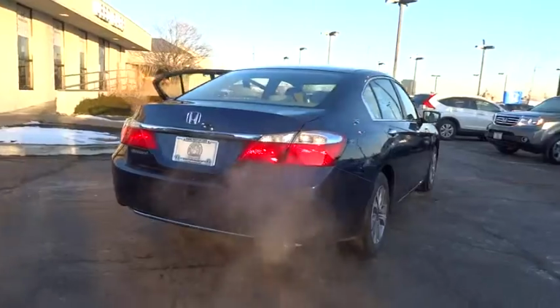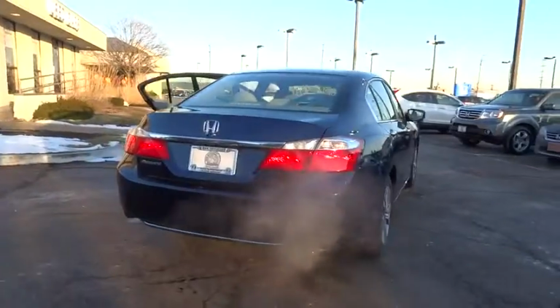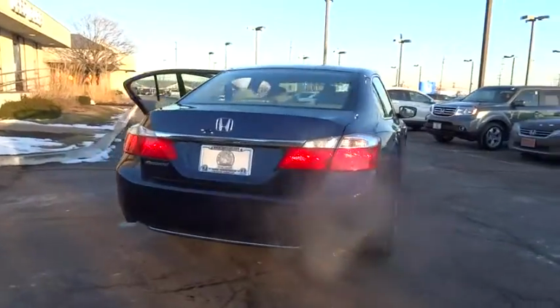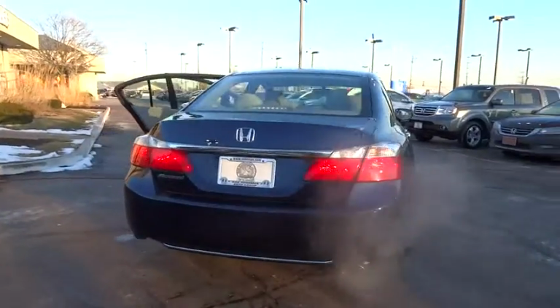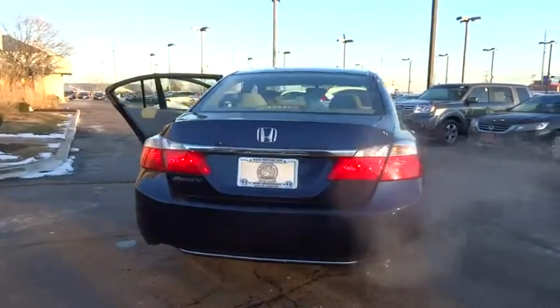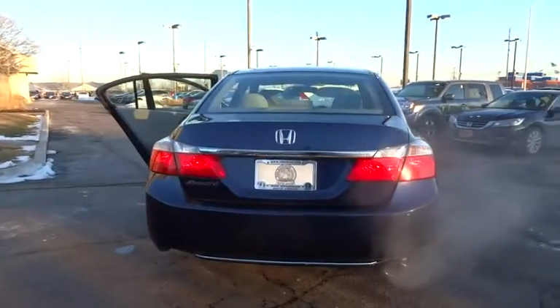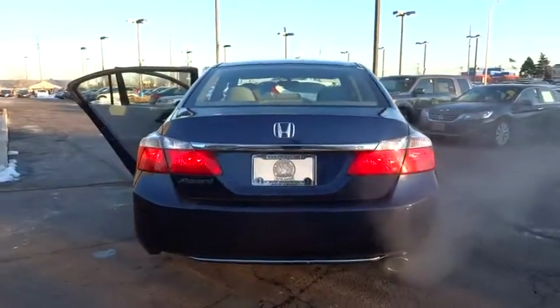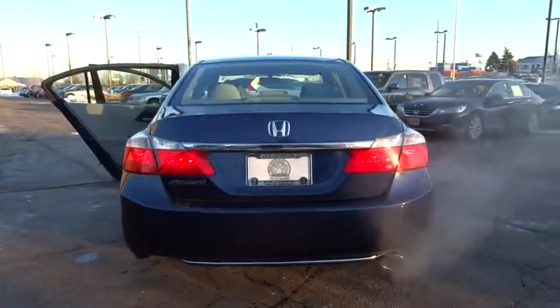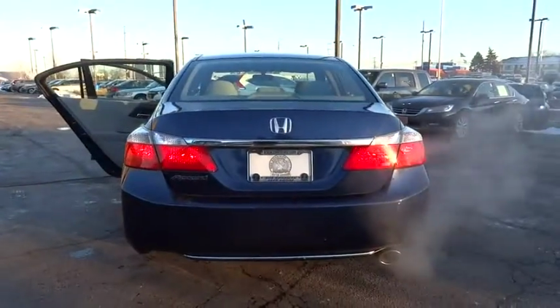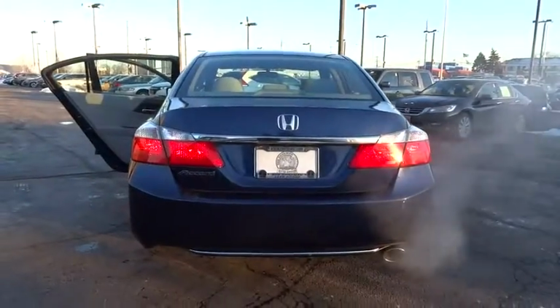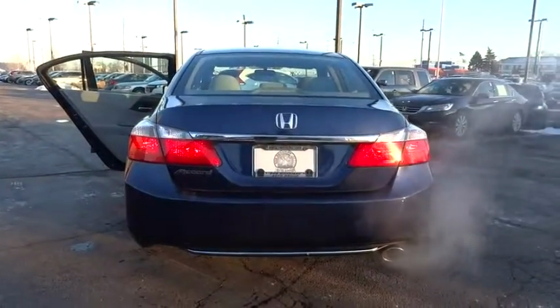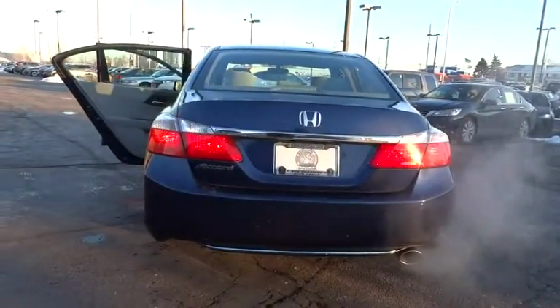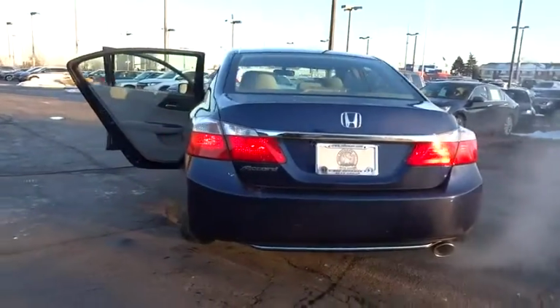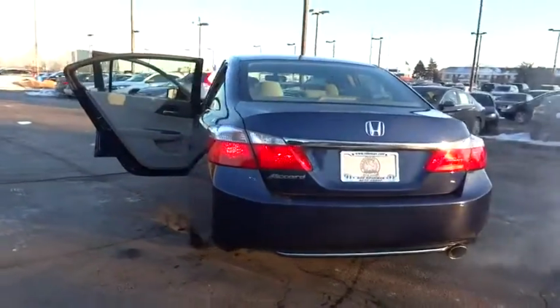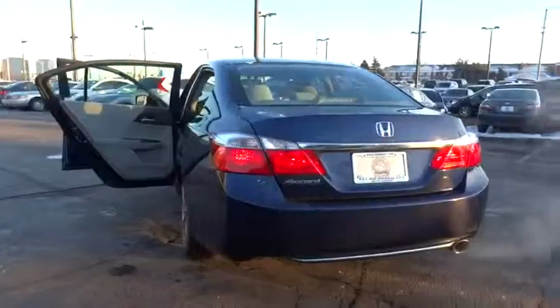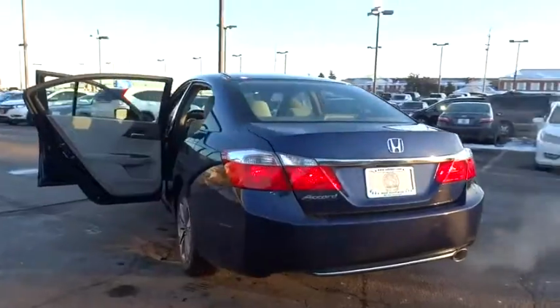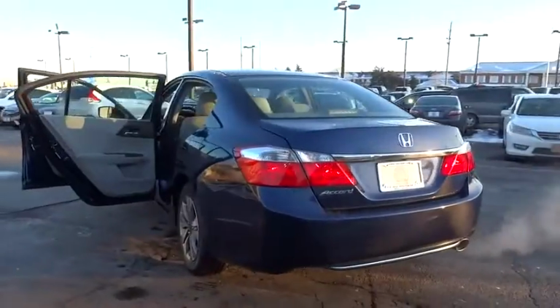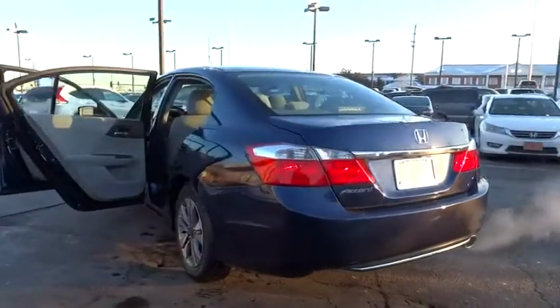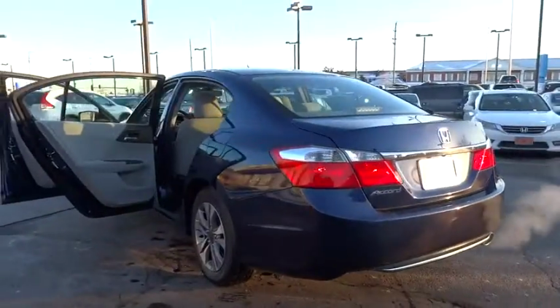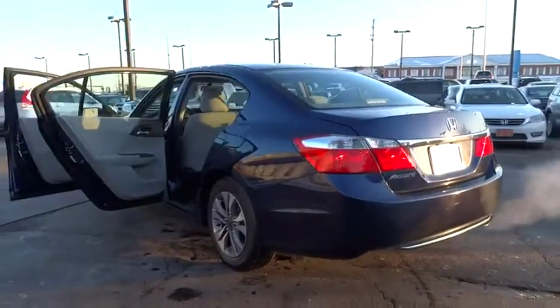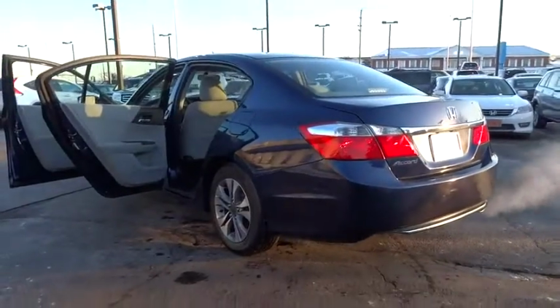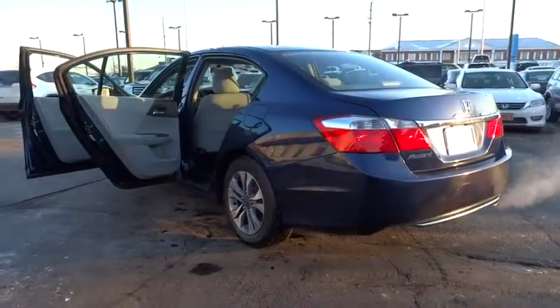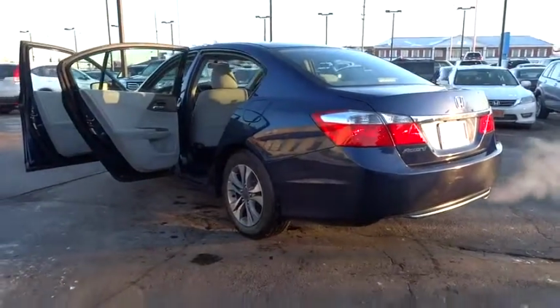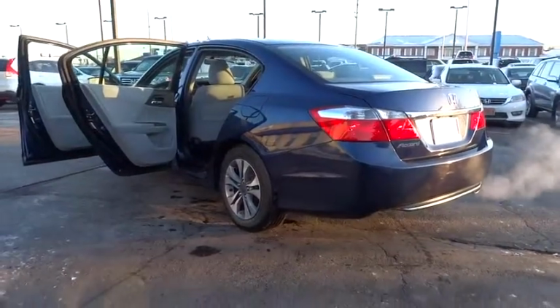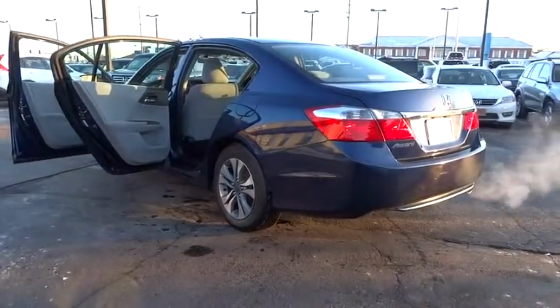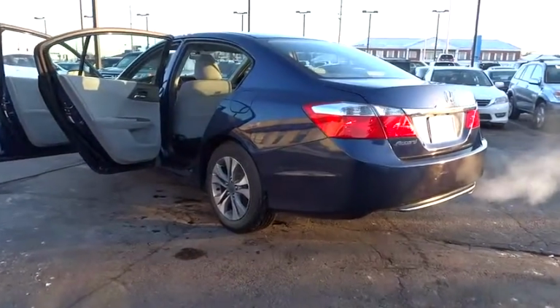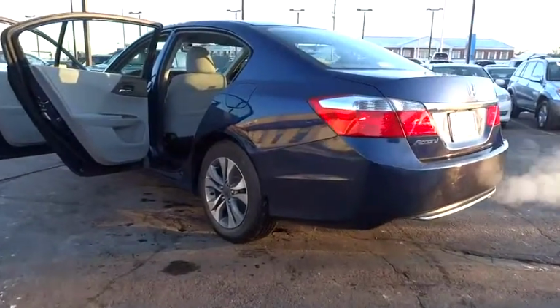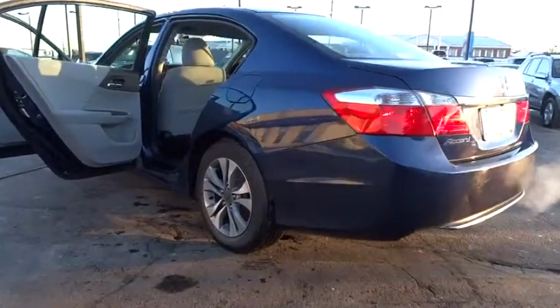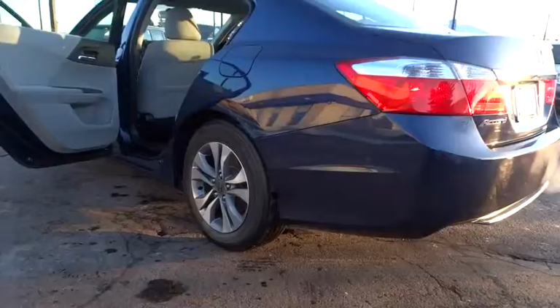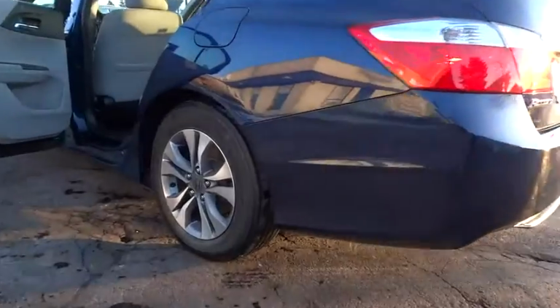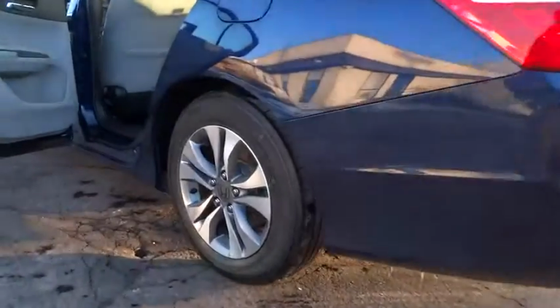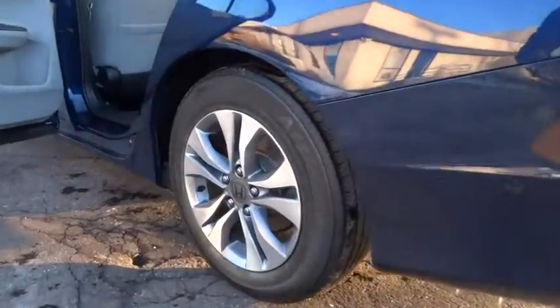Traction control, dual airbags, power steering, air conditioning, four-wheel disc brakes, security system, power windows, electronic stability control, CD player.